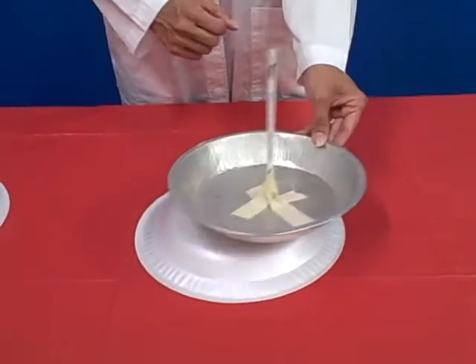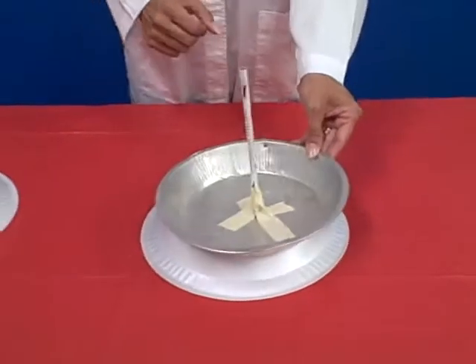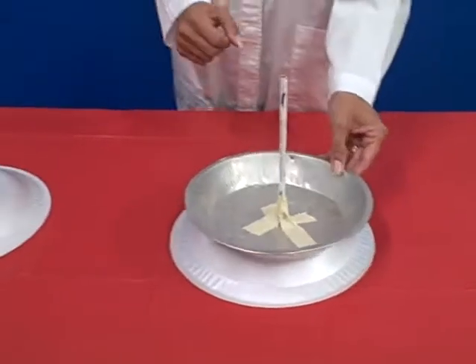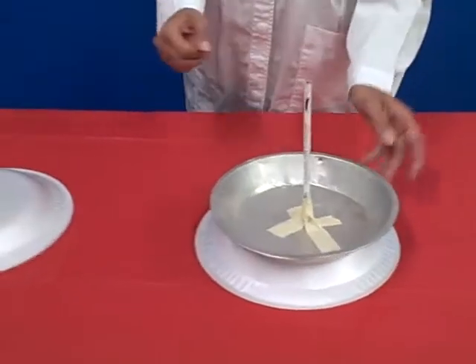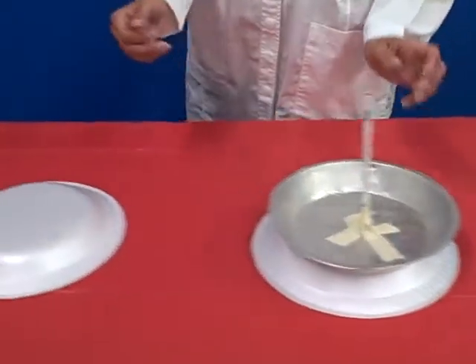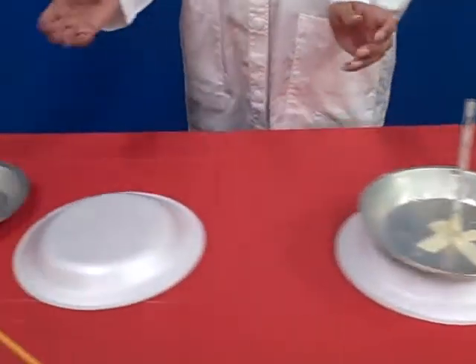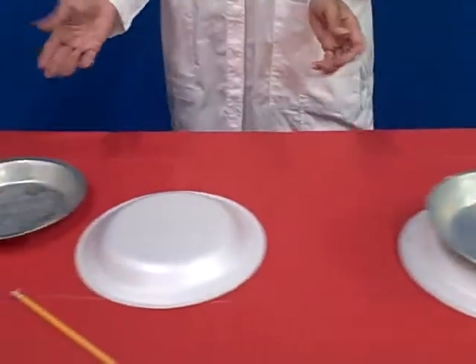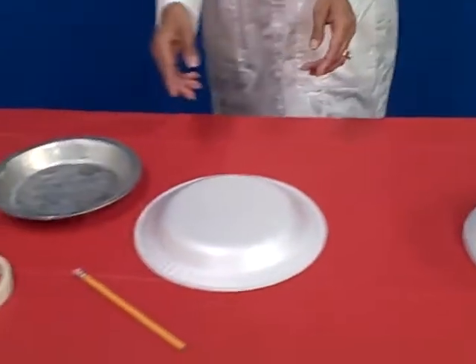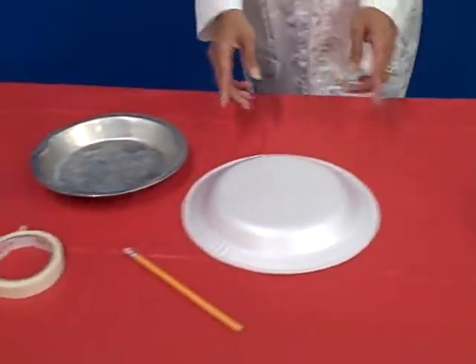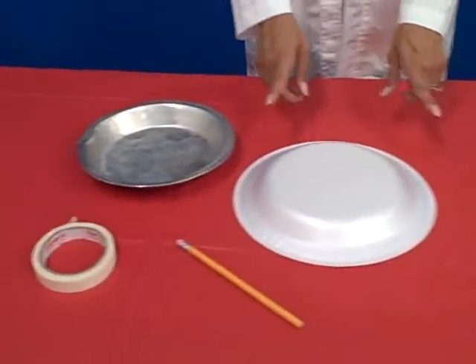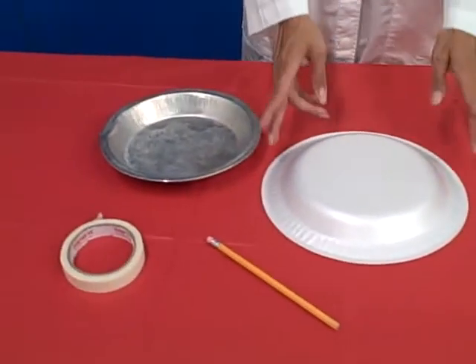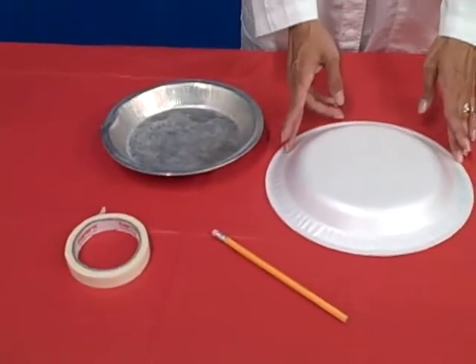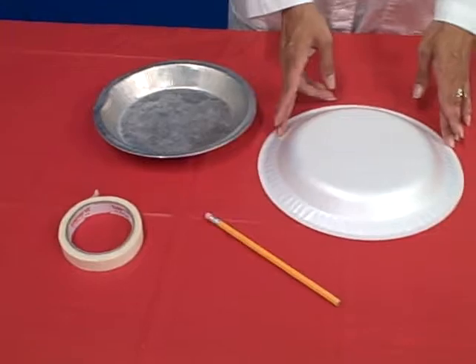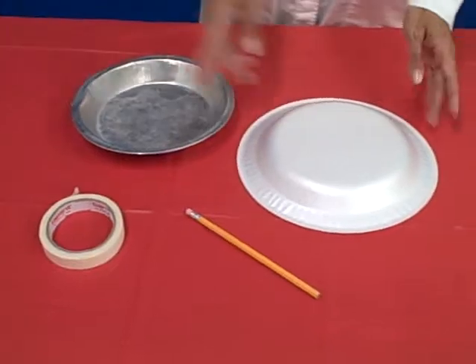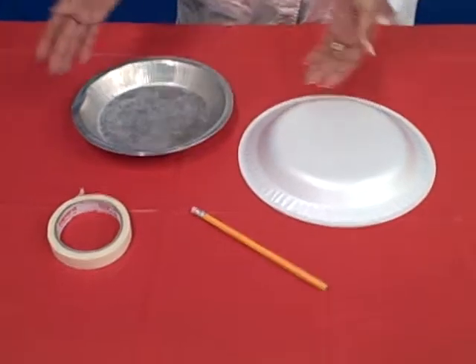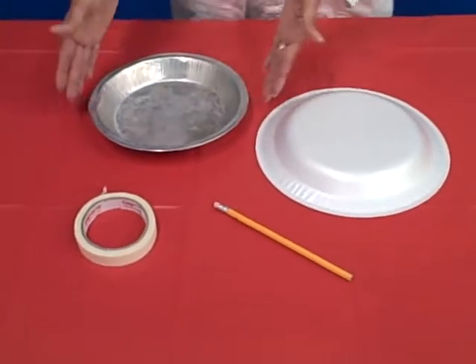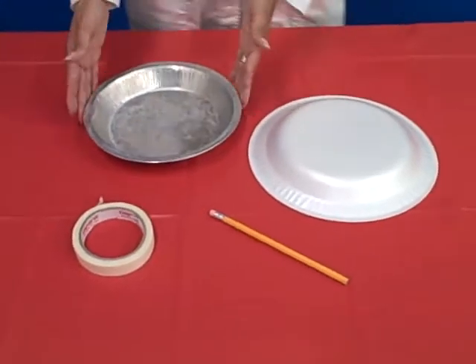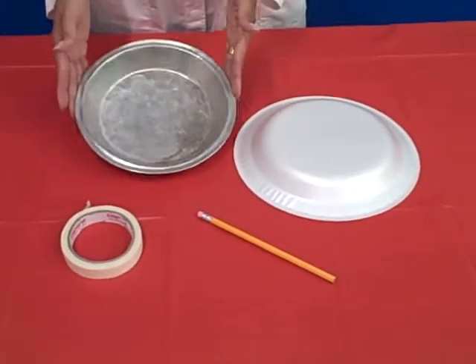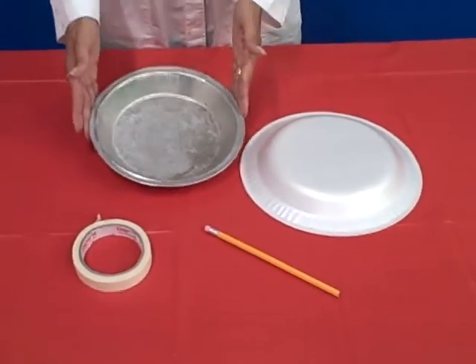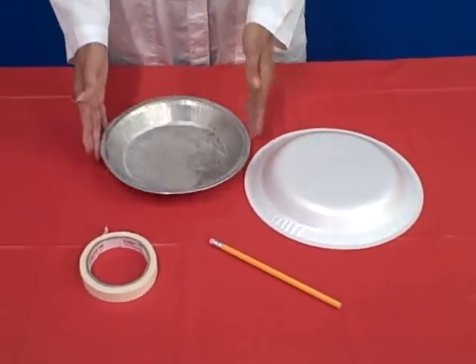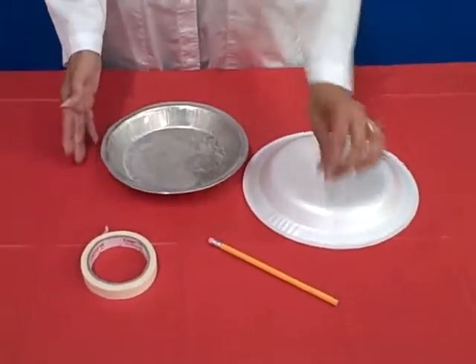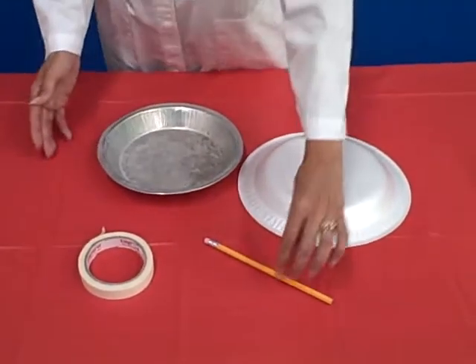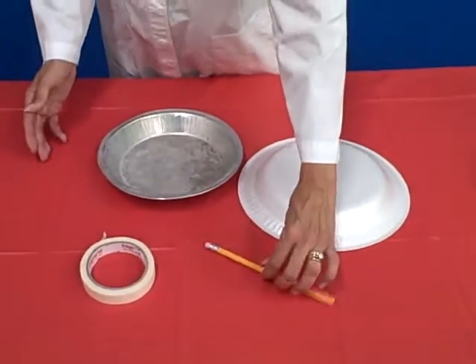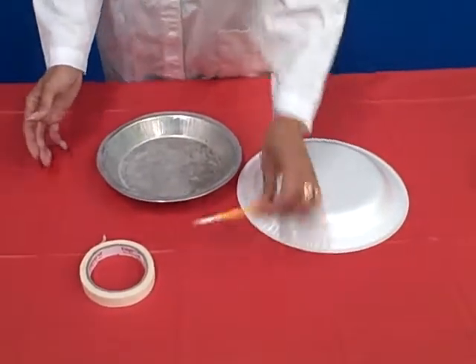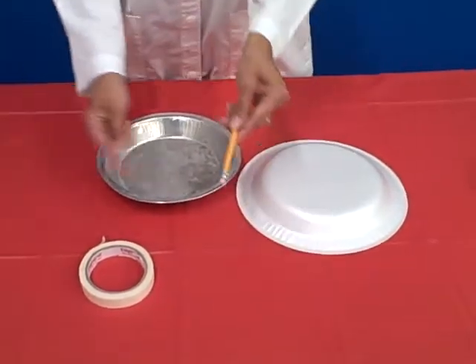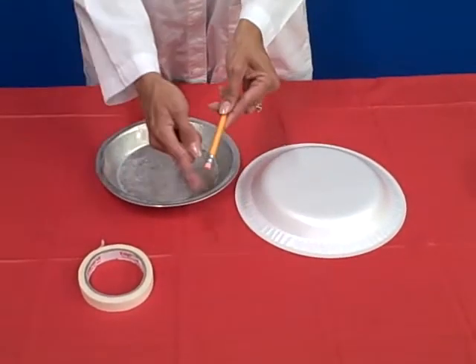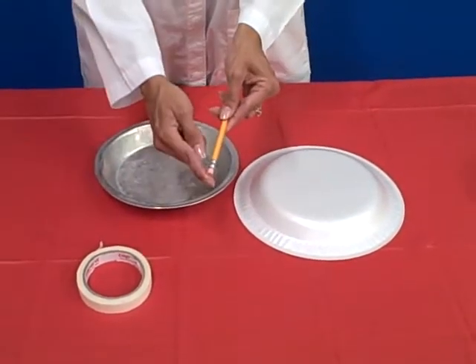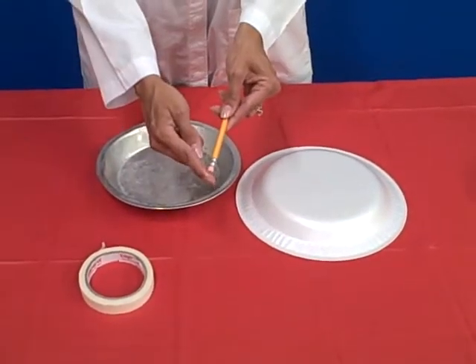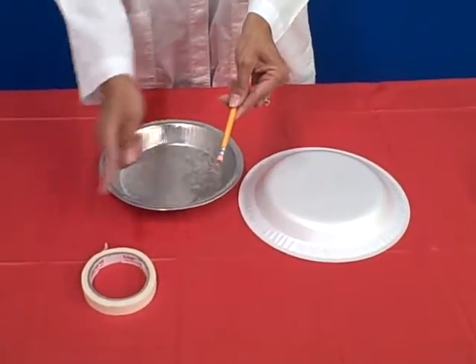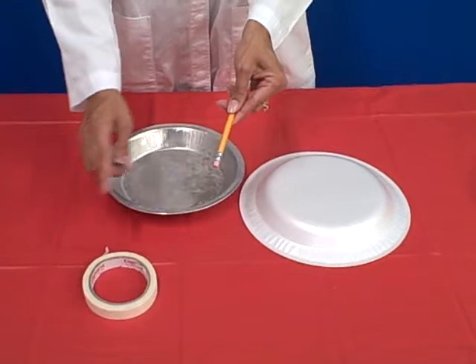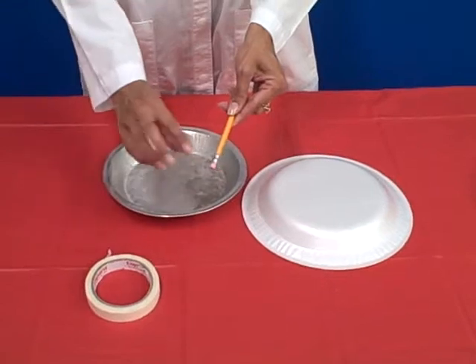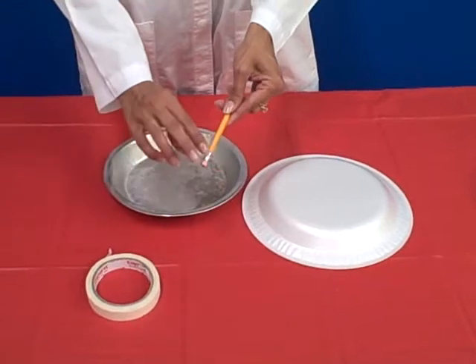What you will need is a styrofoam plate, a pie pan, a pencil with a good eraser, and some masking tape.